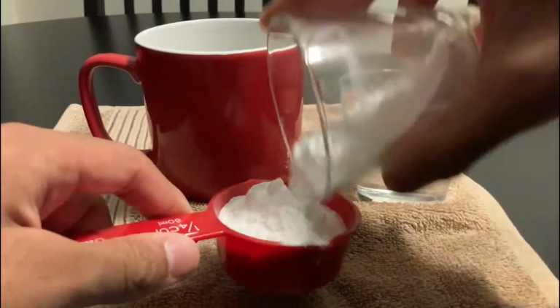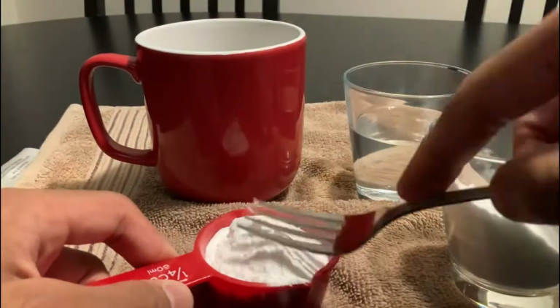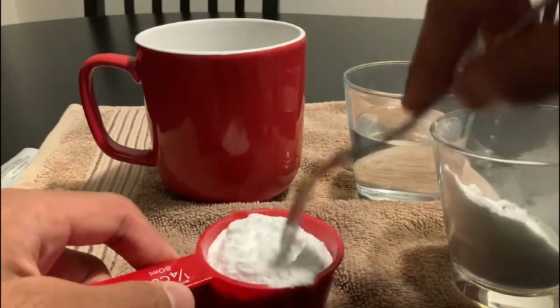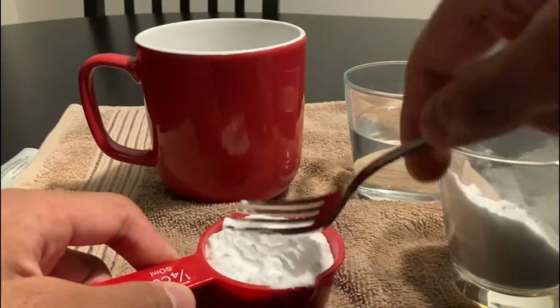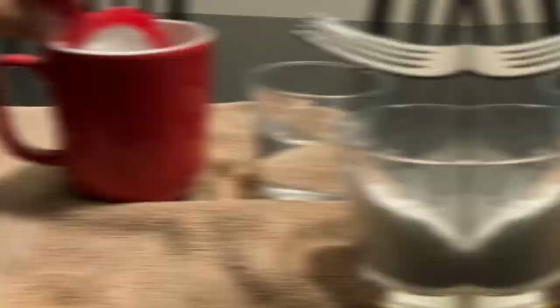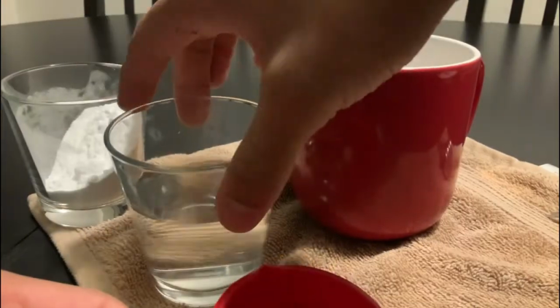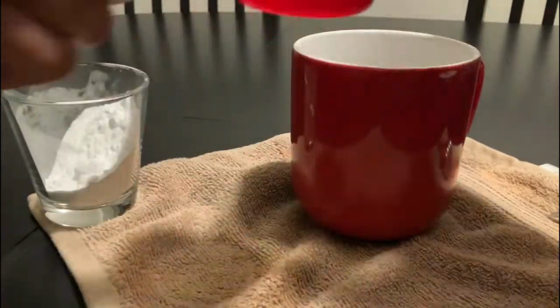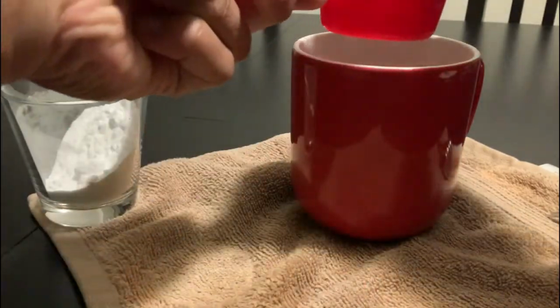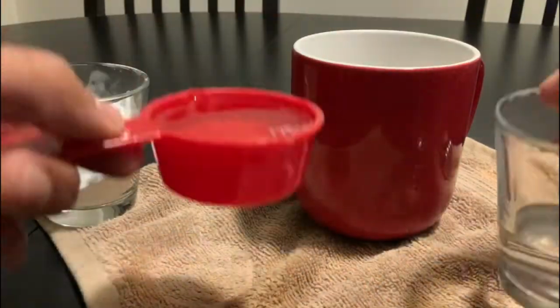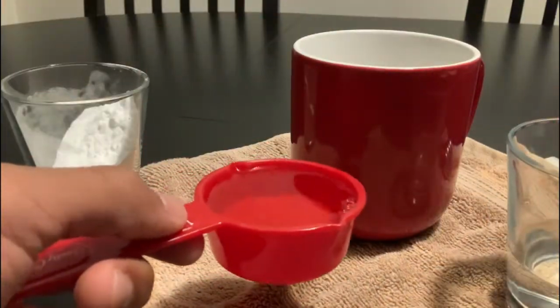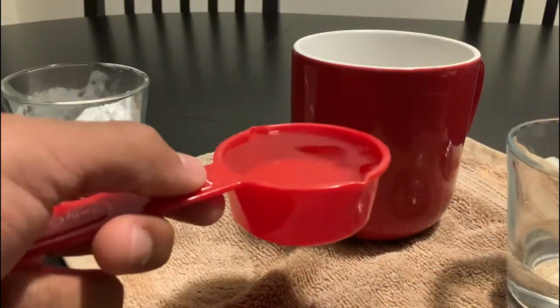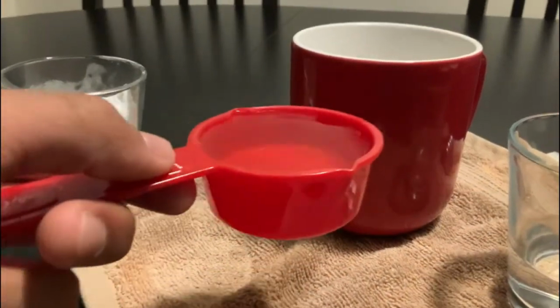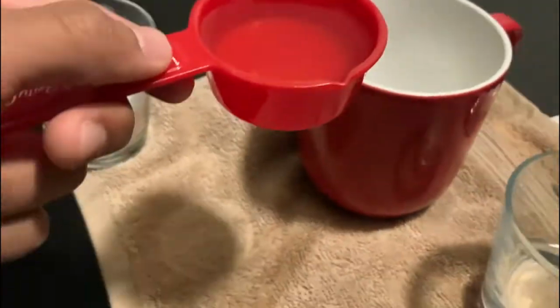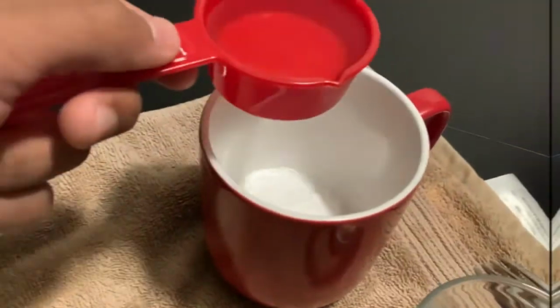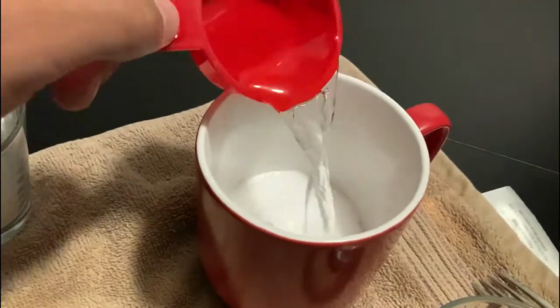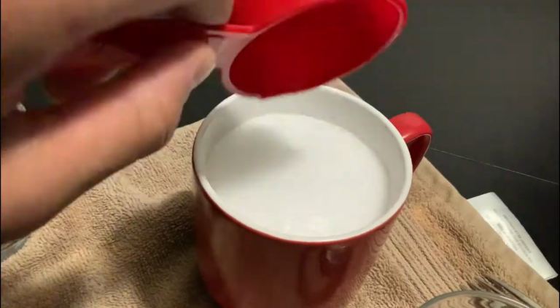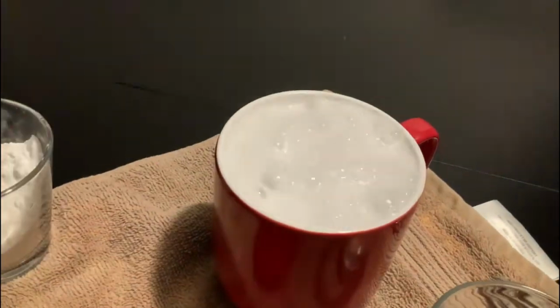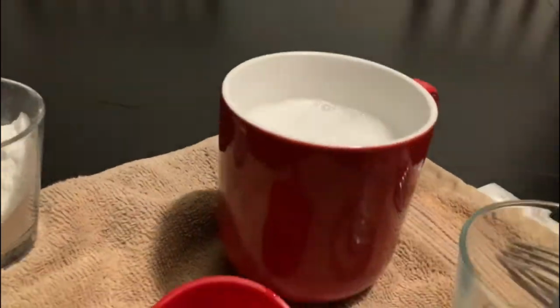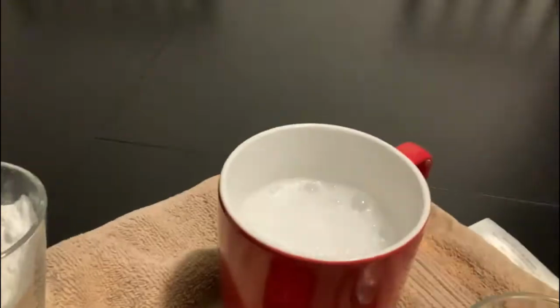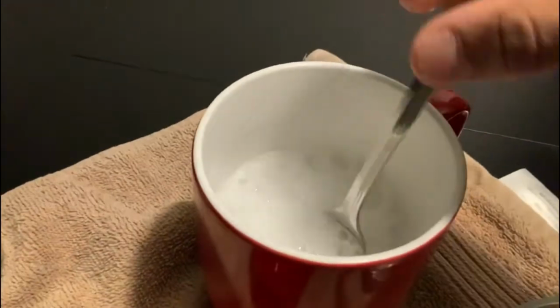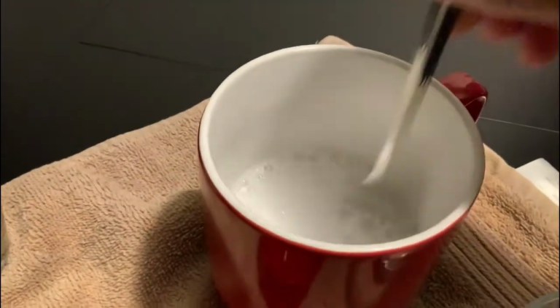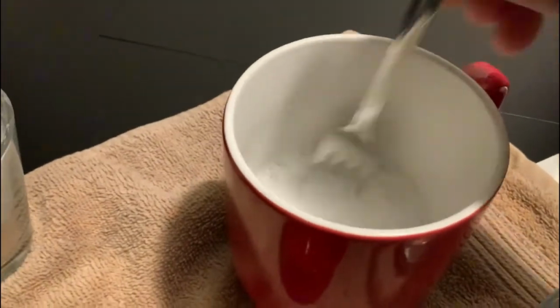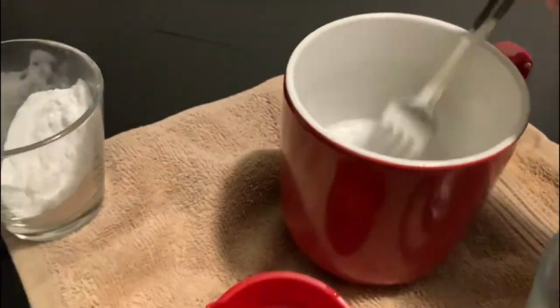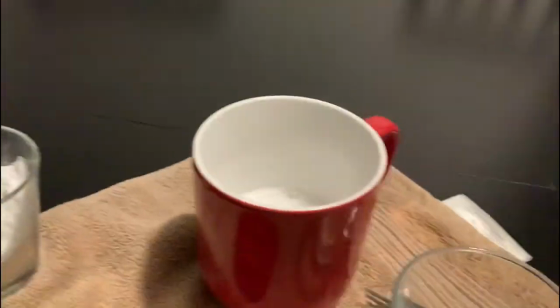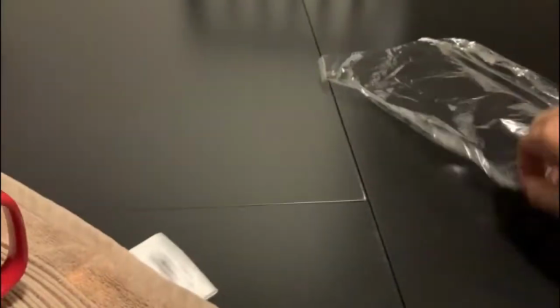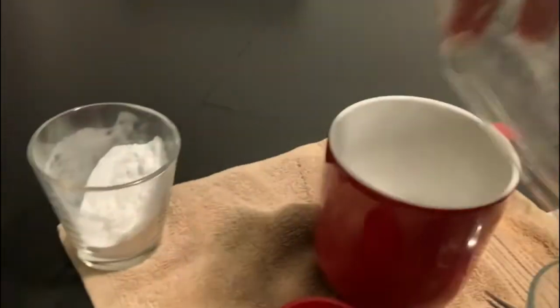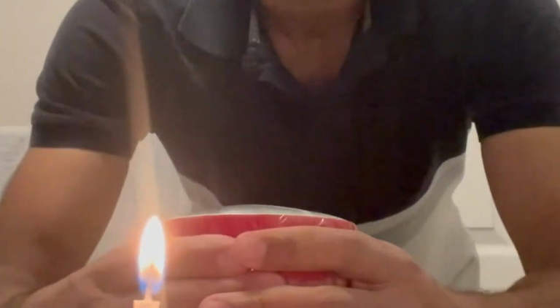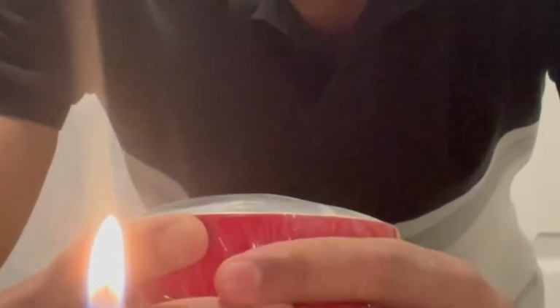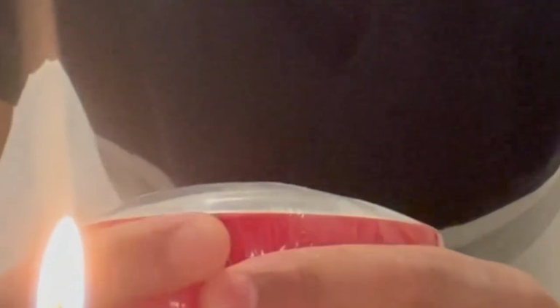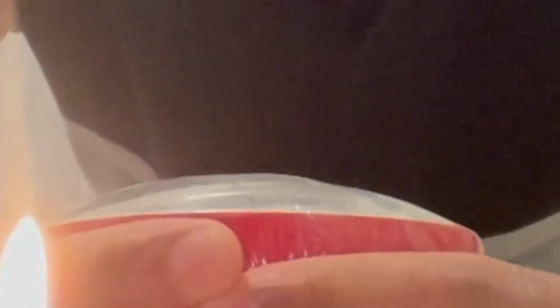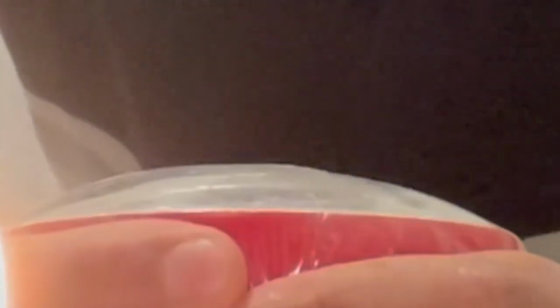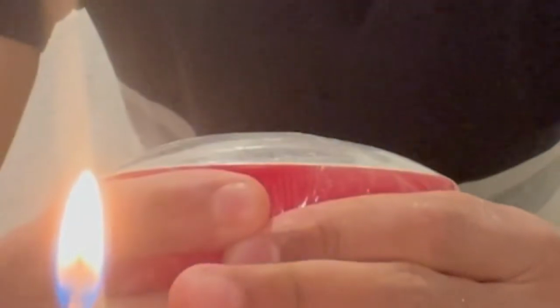Now put a quarter cup of baking soda in a mug and then place a quarter cup of vinegar in and stir quickly. As it bubbles up and fizzes, place a sheet of cling film over the top to contain the bubbles and gas. Wait 15 seconds with the cling film.